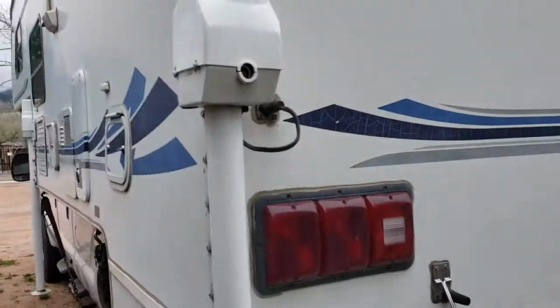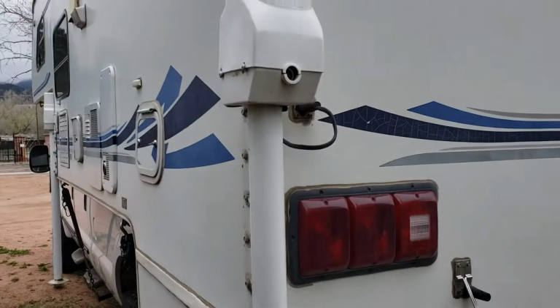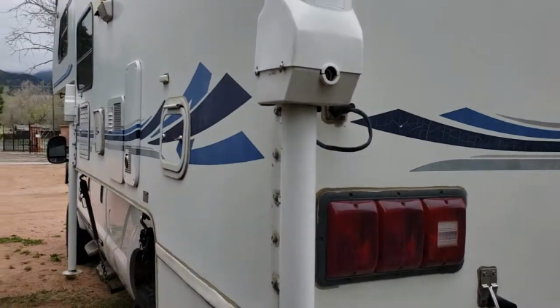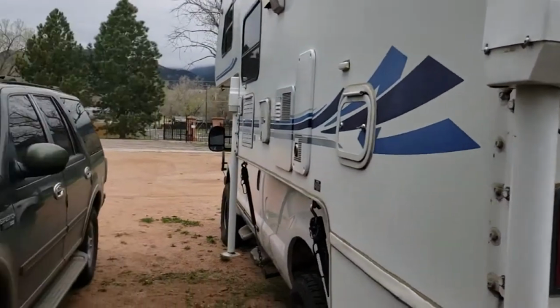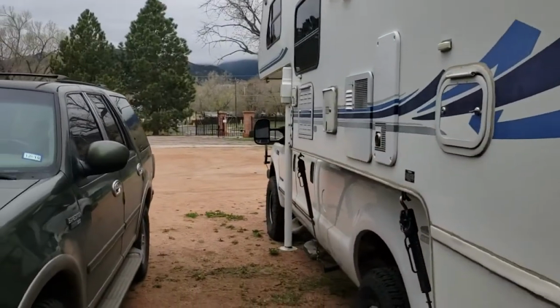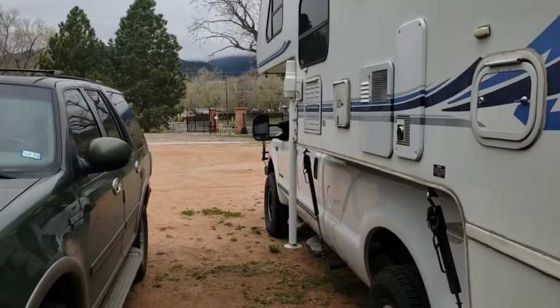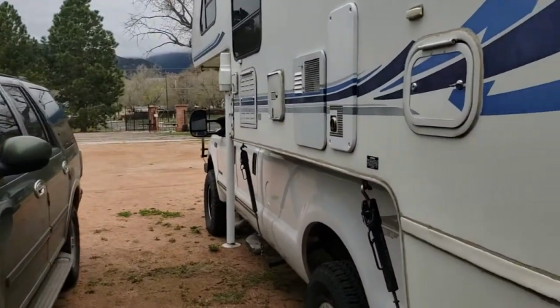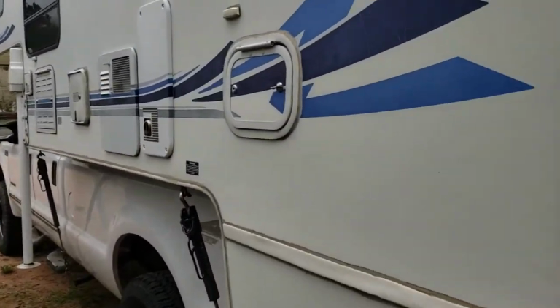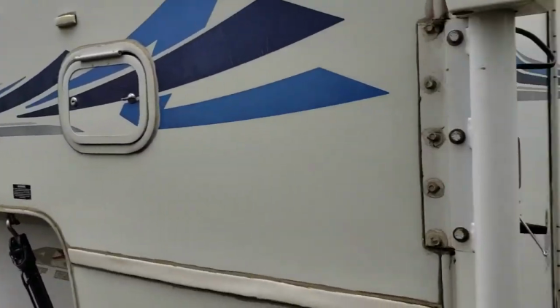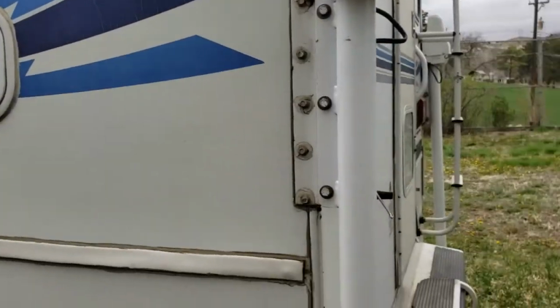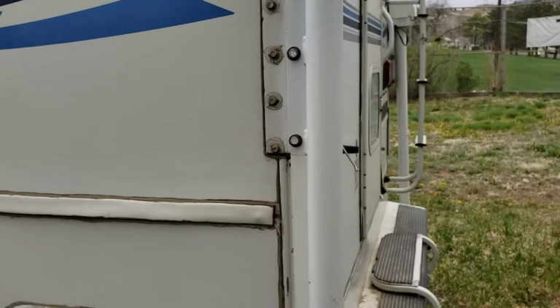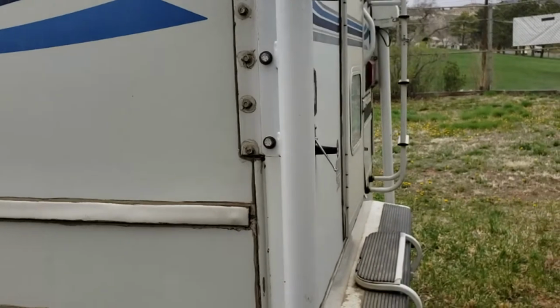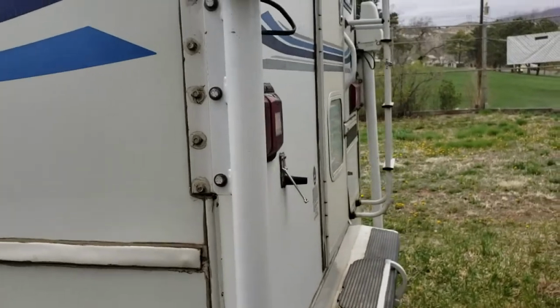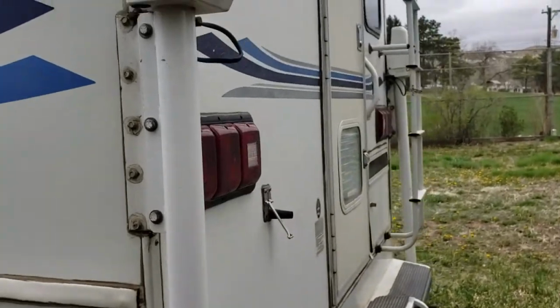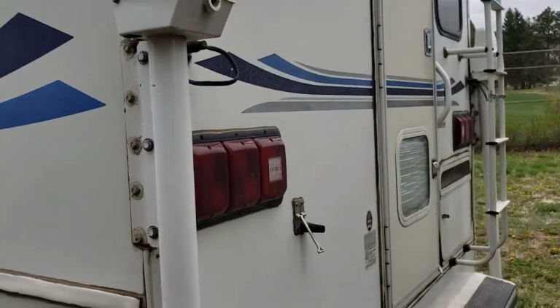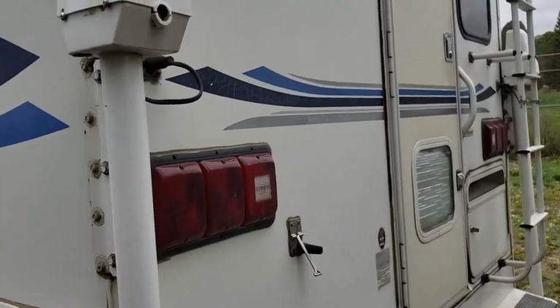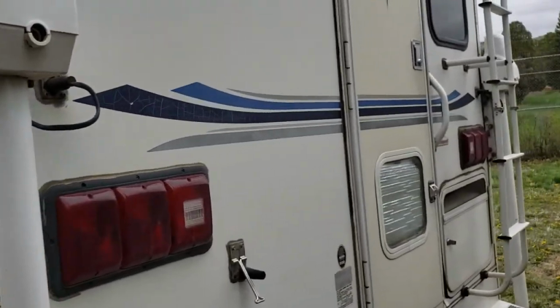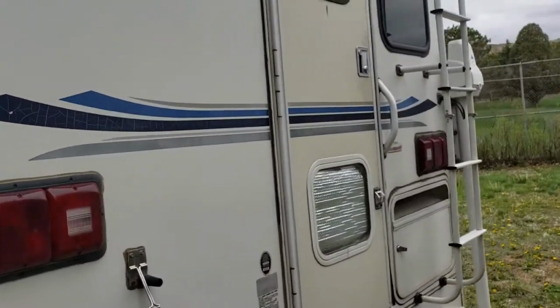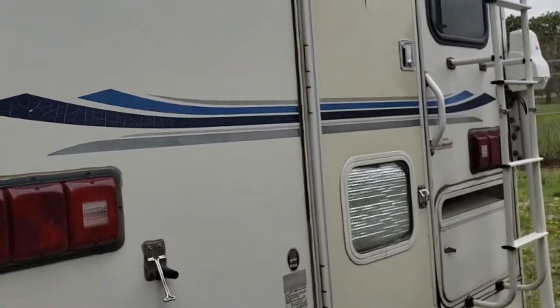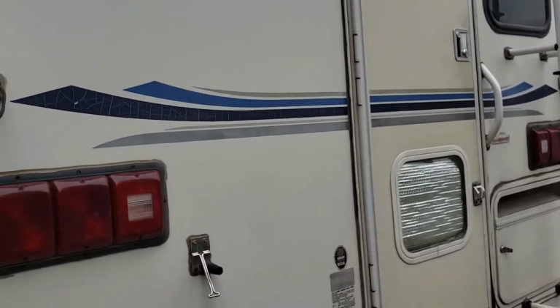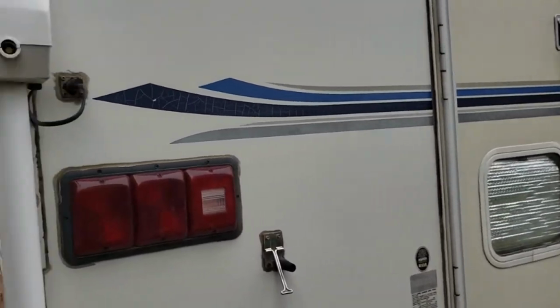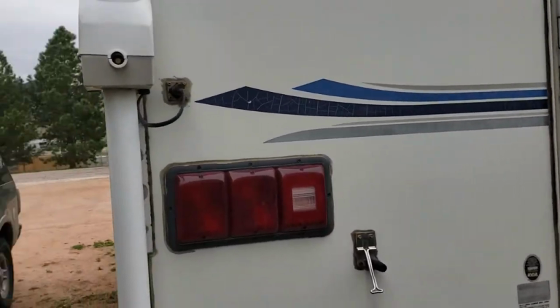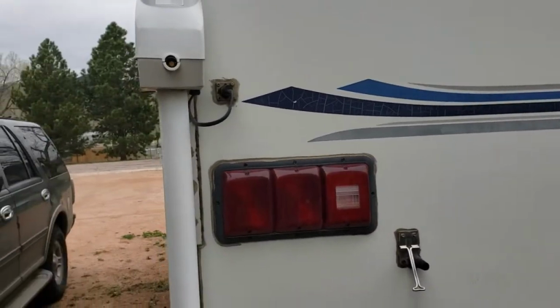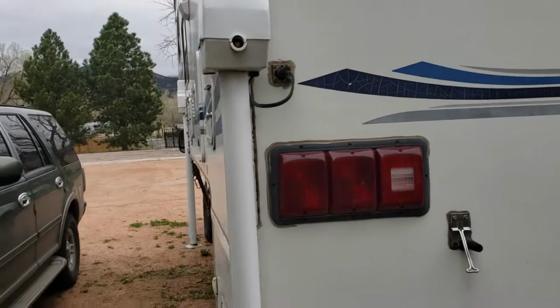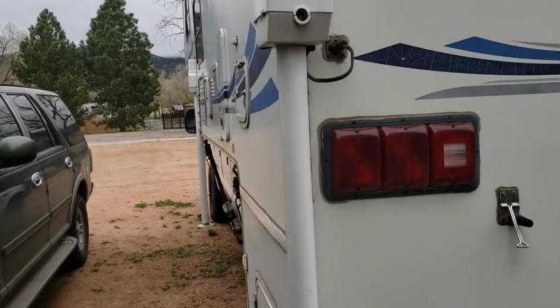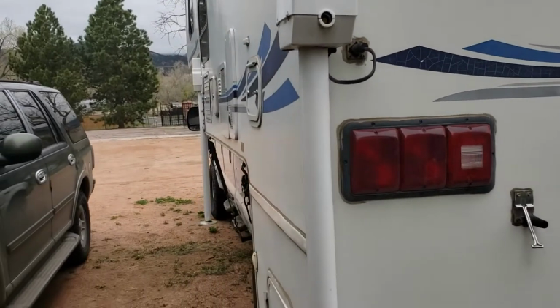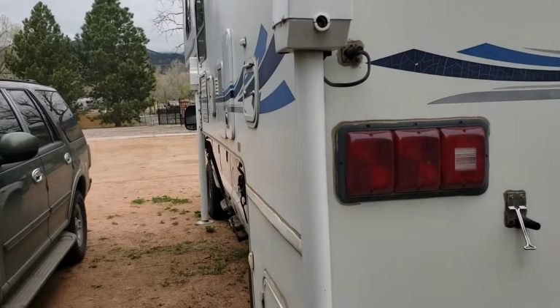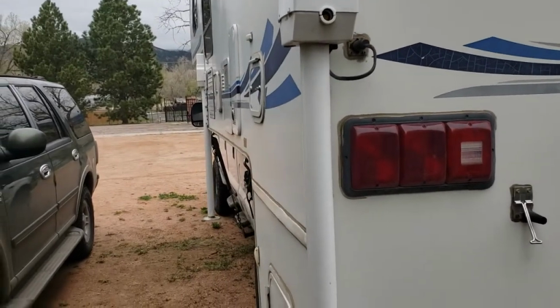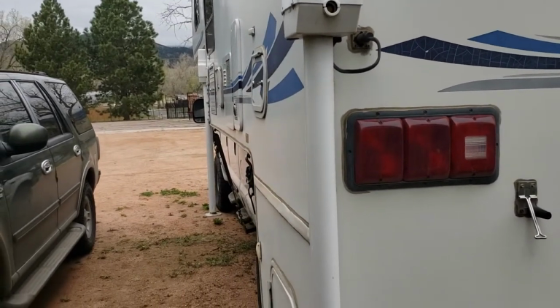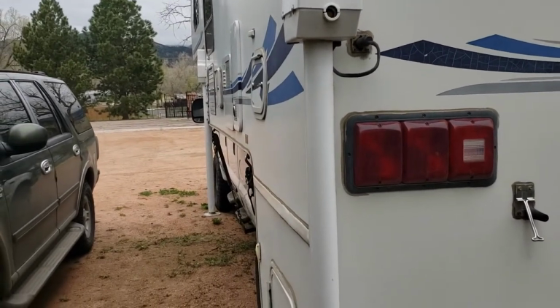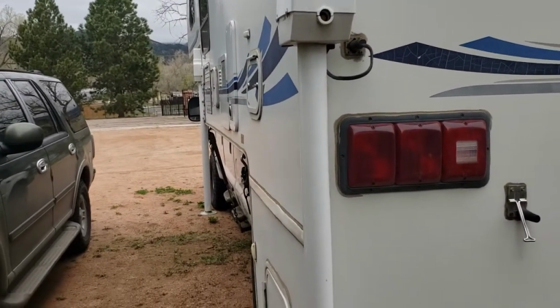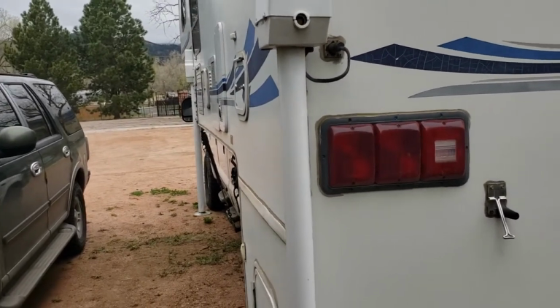Just replaced all four electric jacks — $1,500. It comes with the Bluetooth remote. It used to be a wired remote, but now you can just stand anywhere wirelessly and put the legs down, be outside, be looking at it, and adjust as needed.